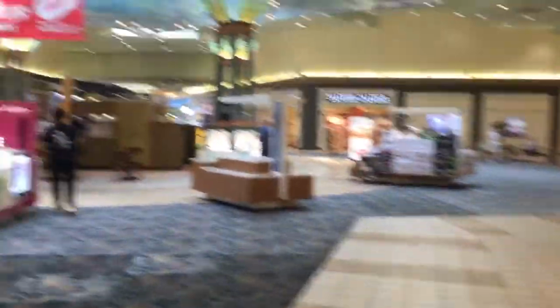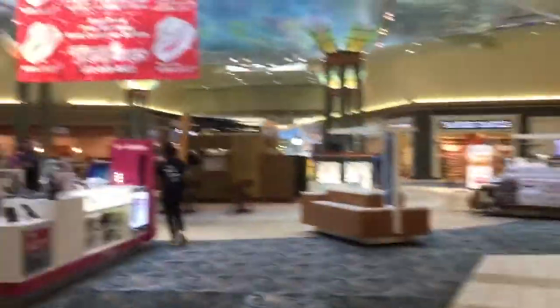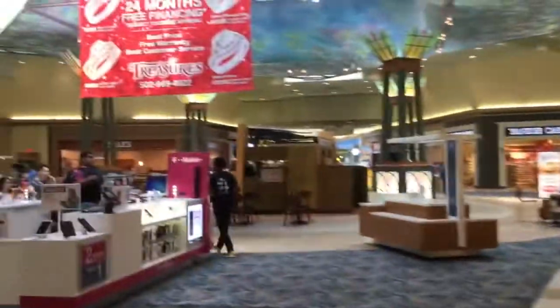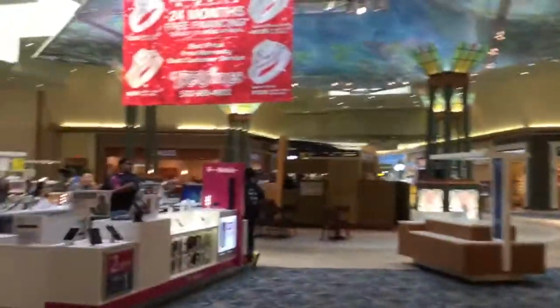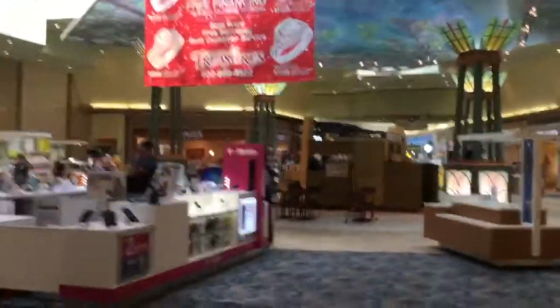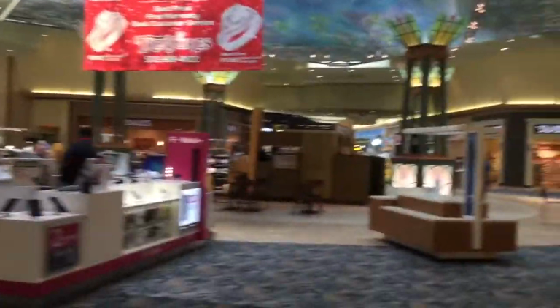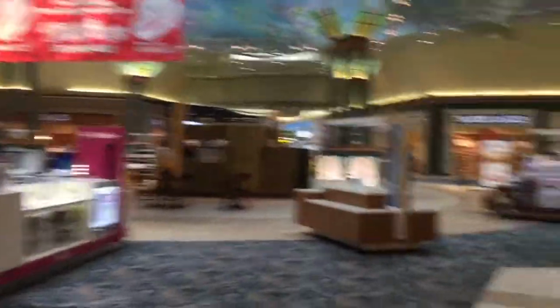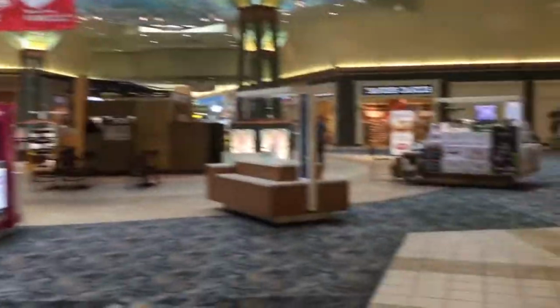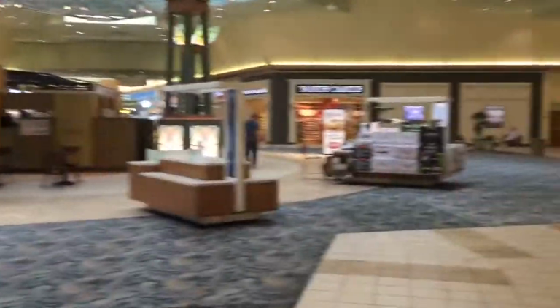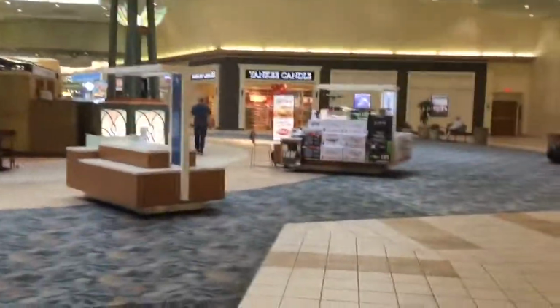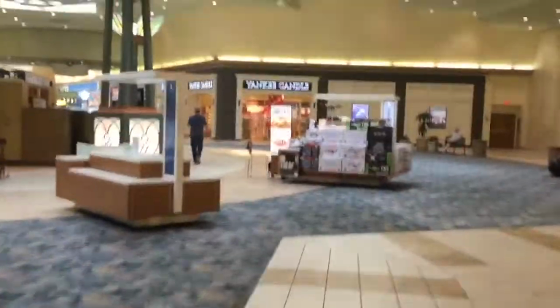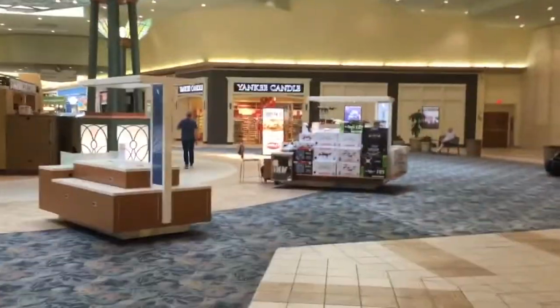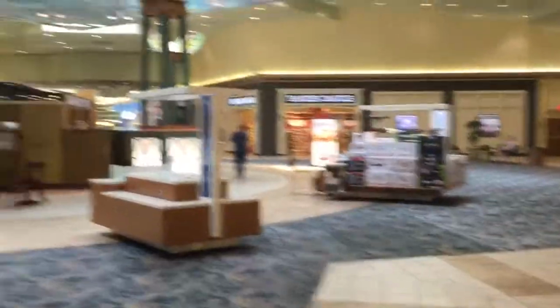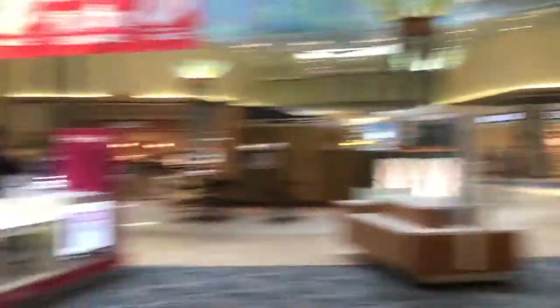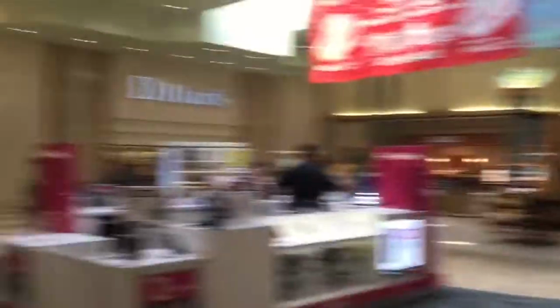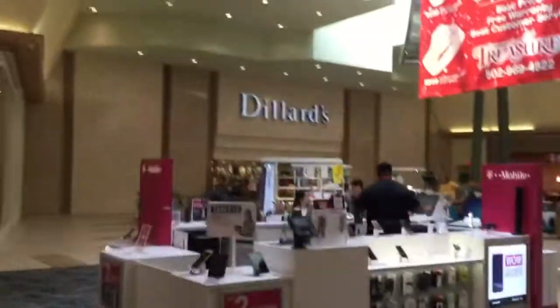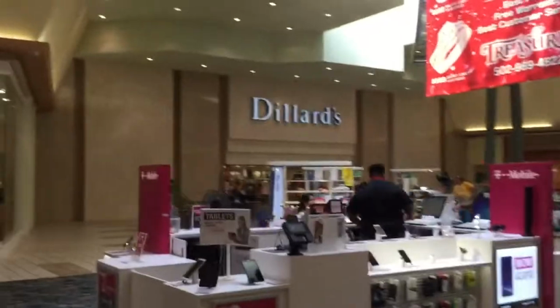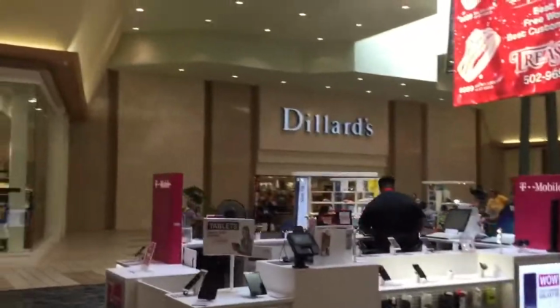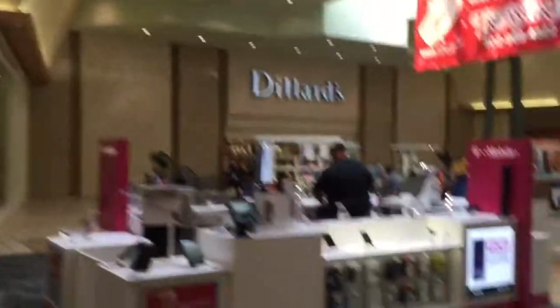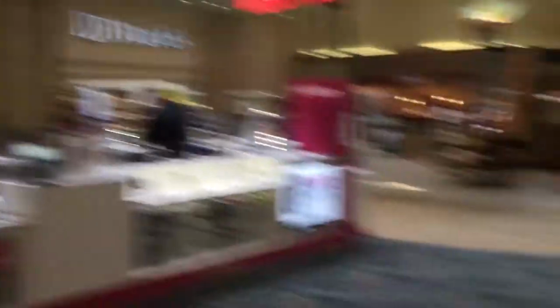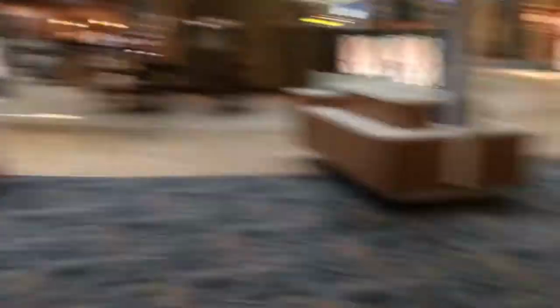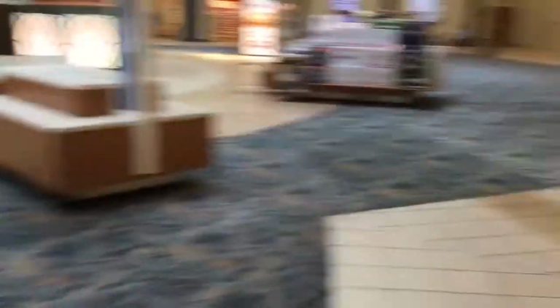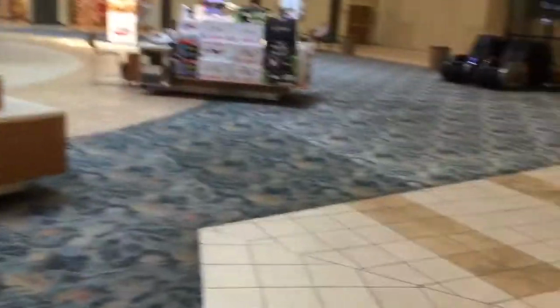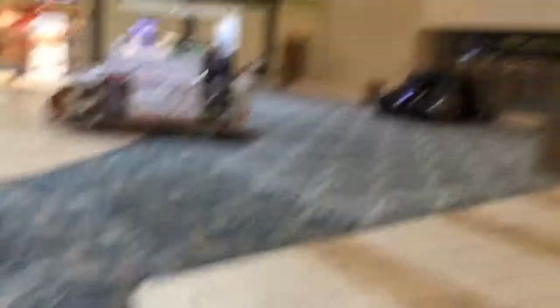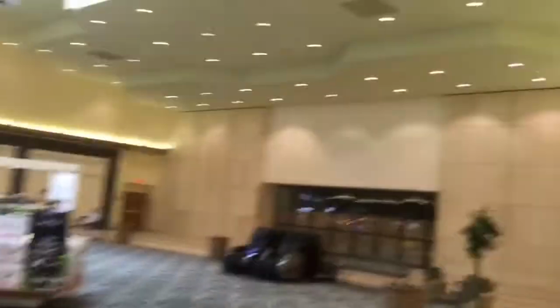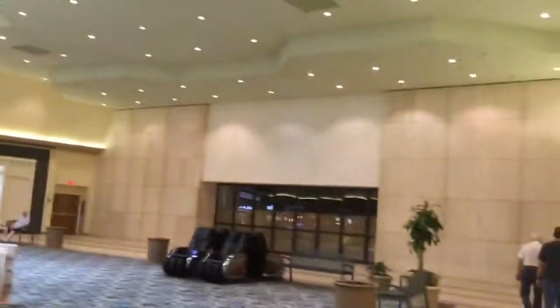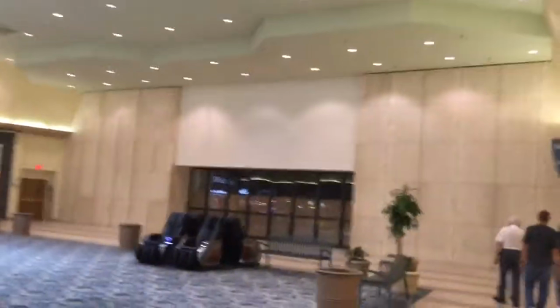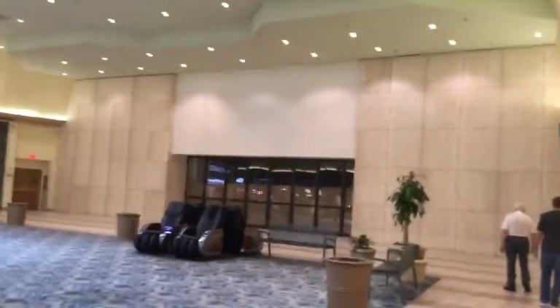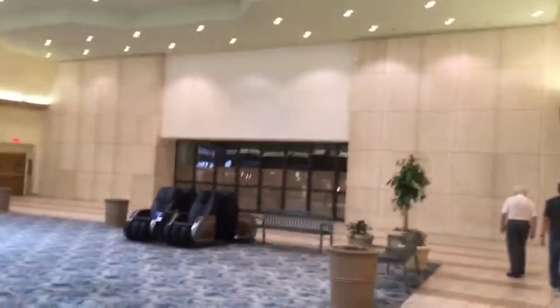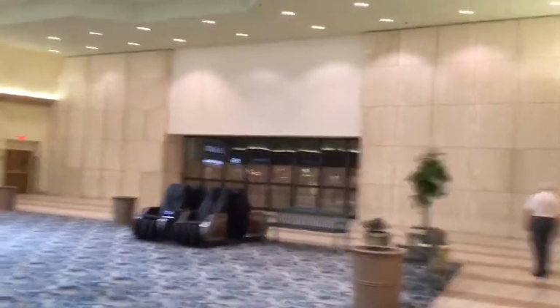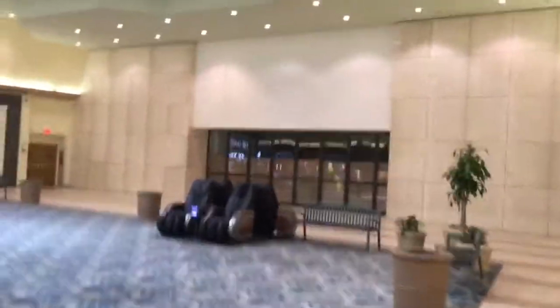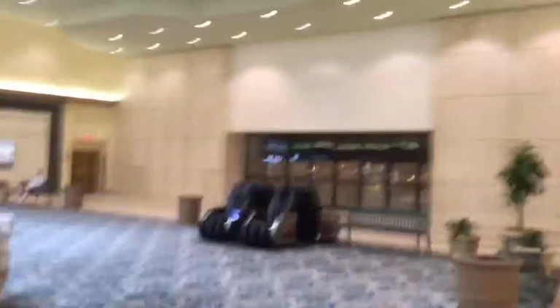Here we are at Jefferson Mall in Louisville, Kentucky. Oh, there's Dillard's. I got something to show you. Here's a dead store.